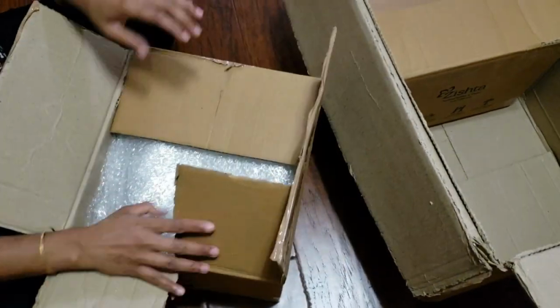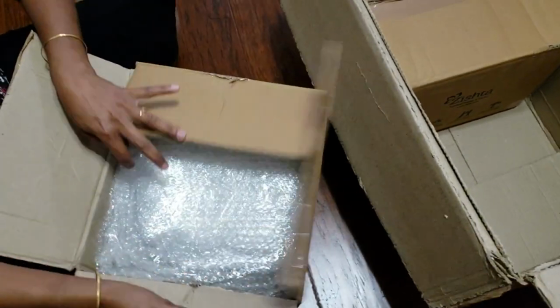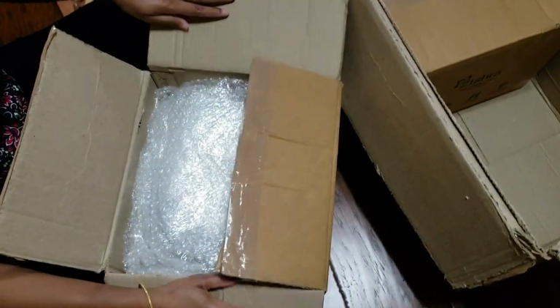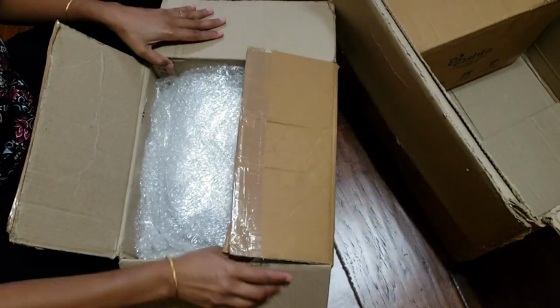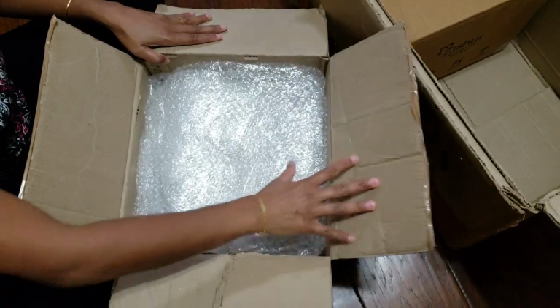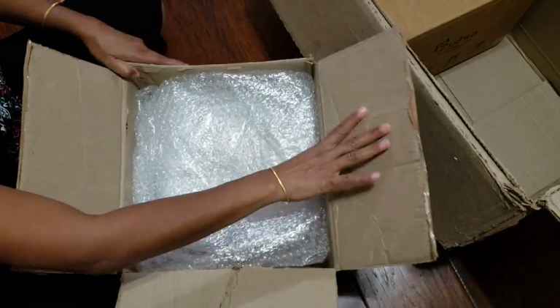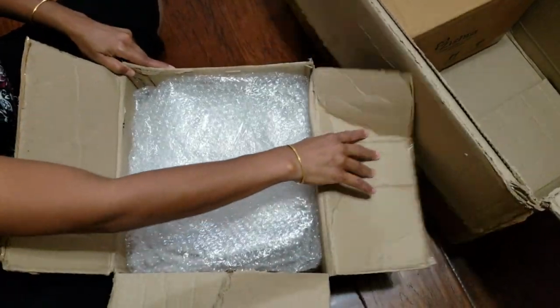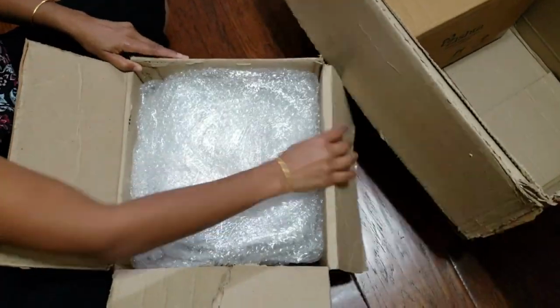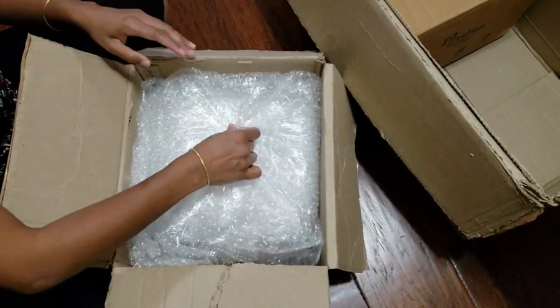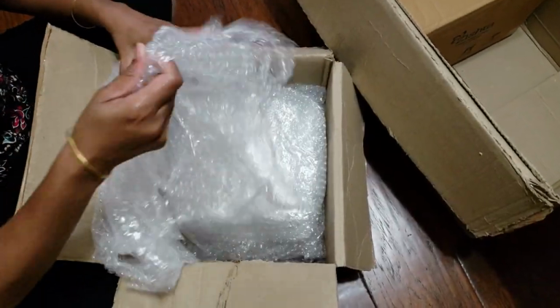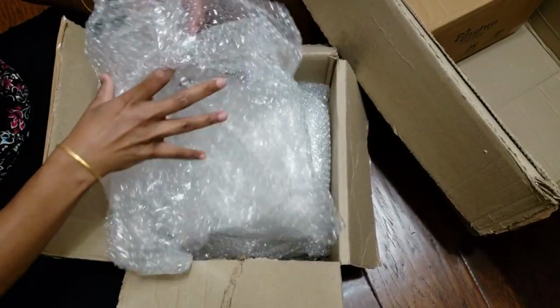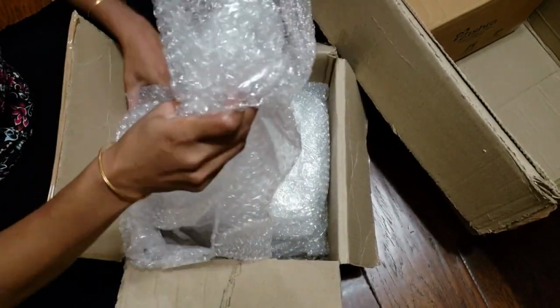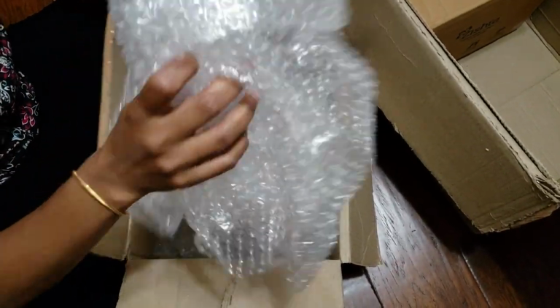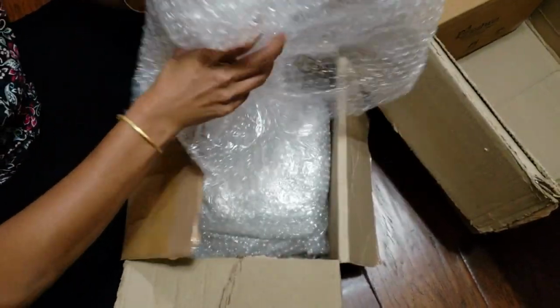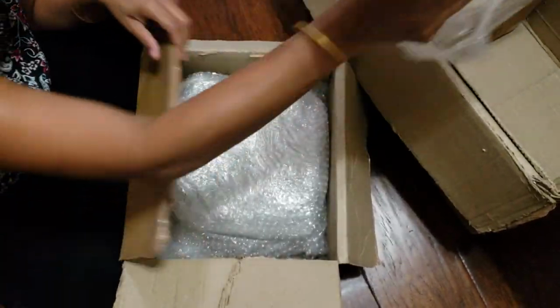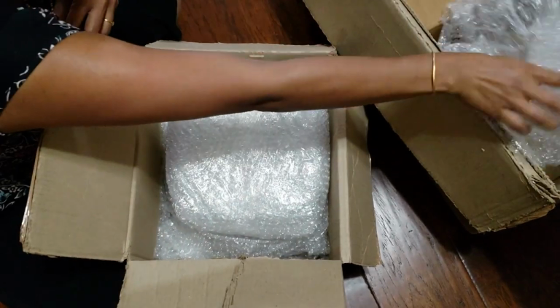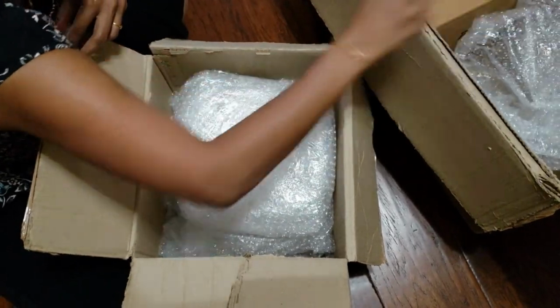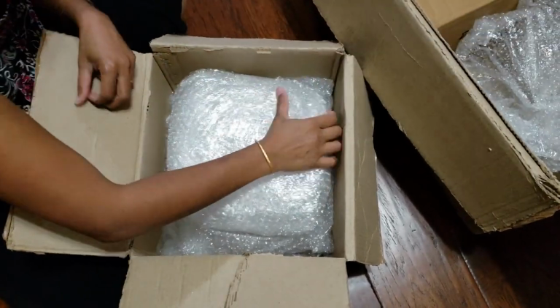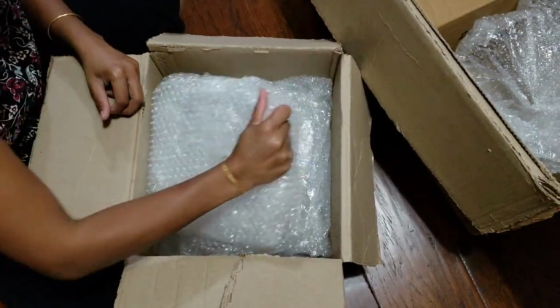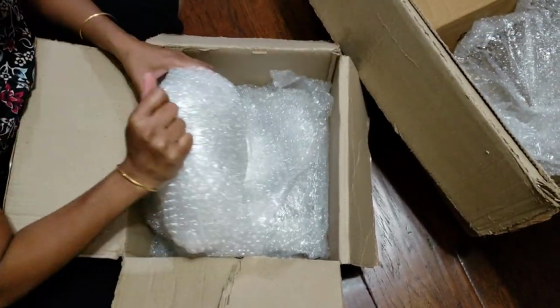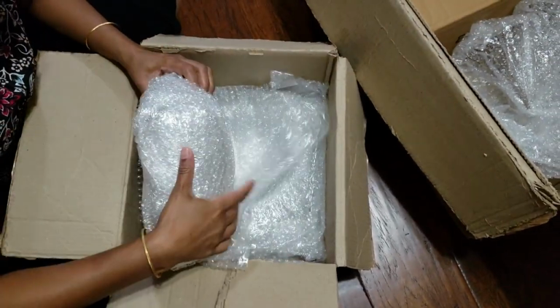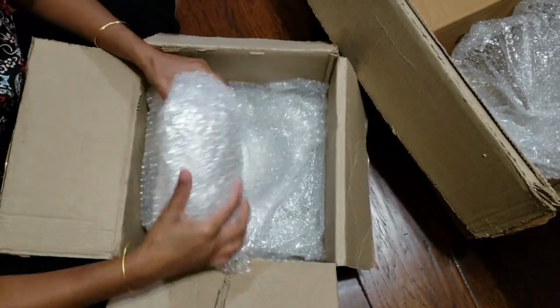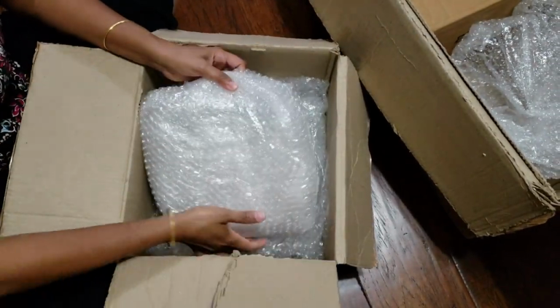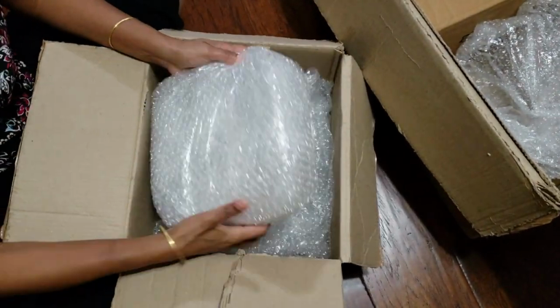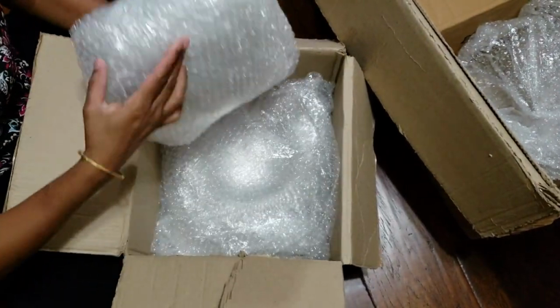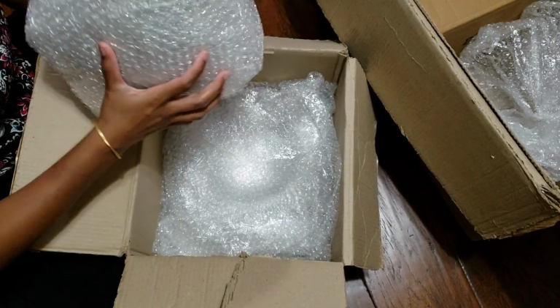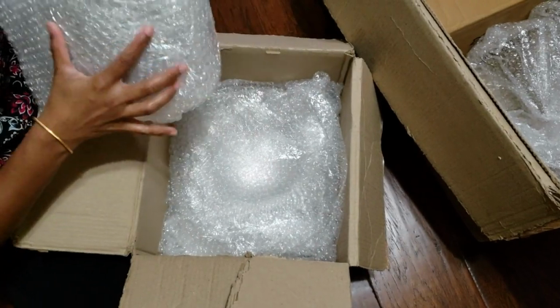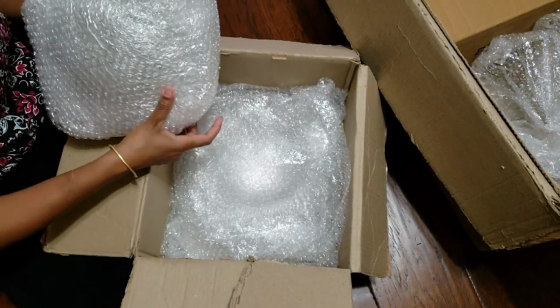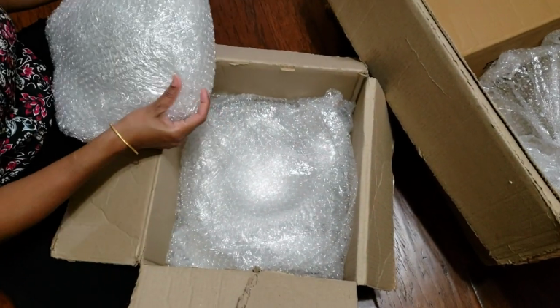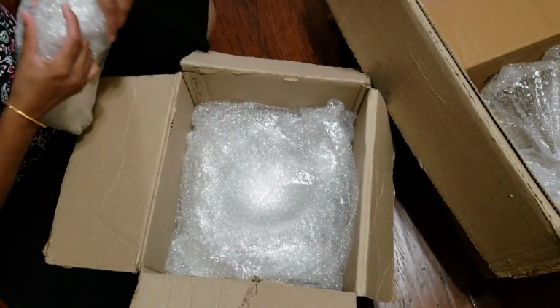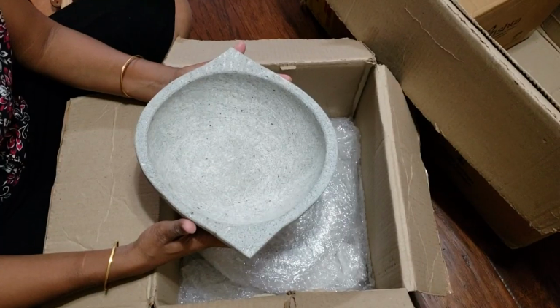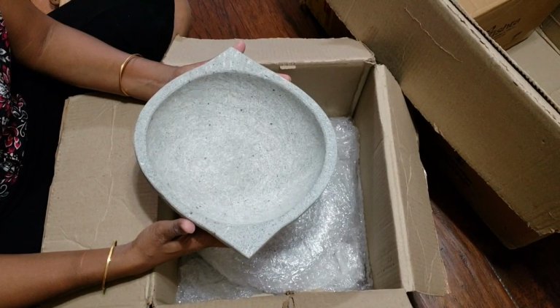Inside the box they had two separate boxes, and again the packing was commendable guys. I've received so much over these years and this is so far the best.